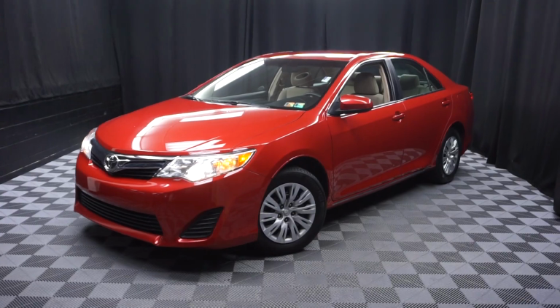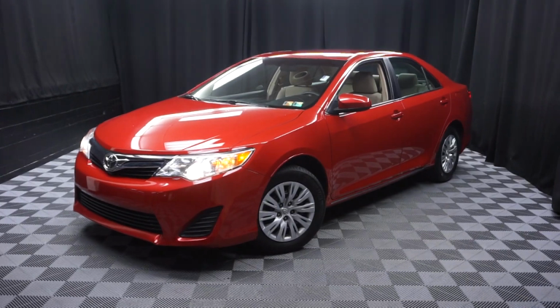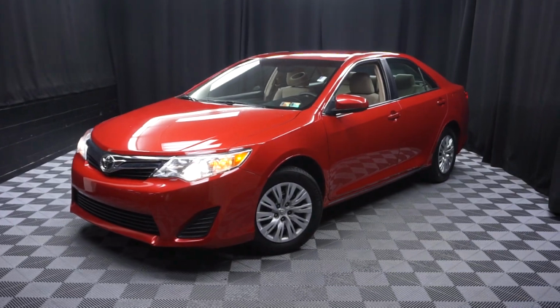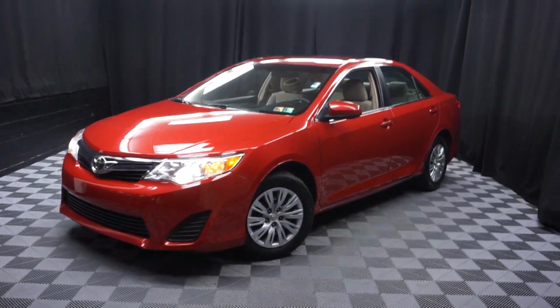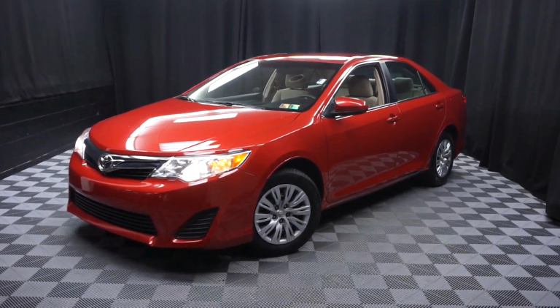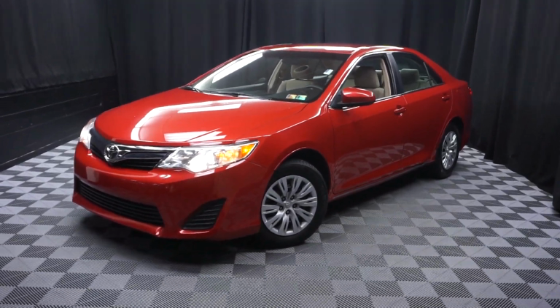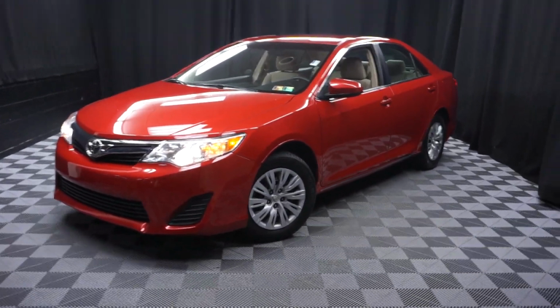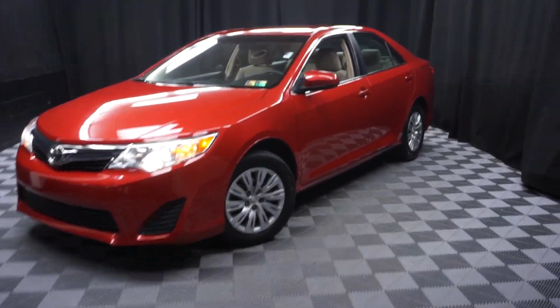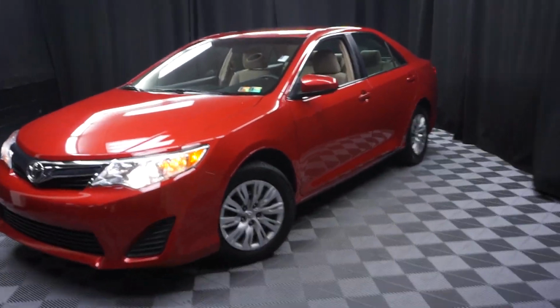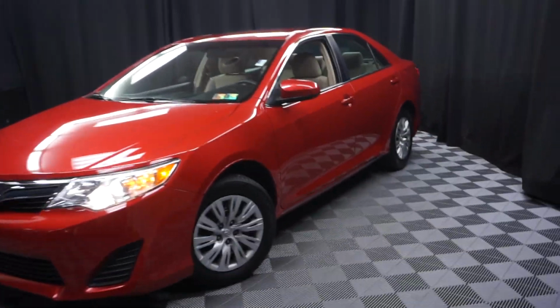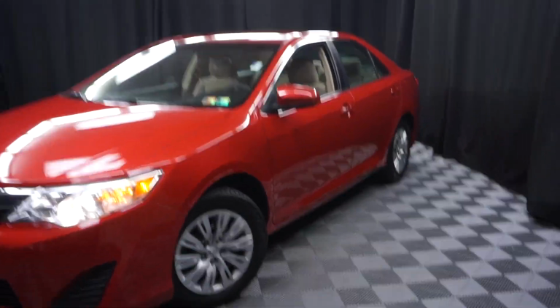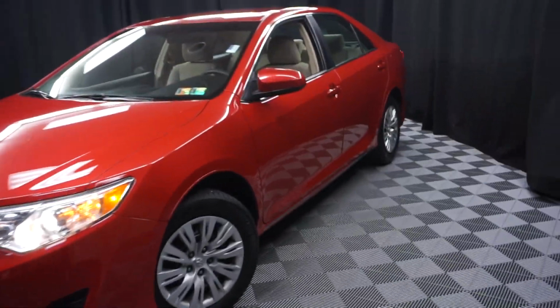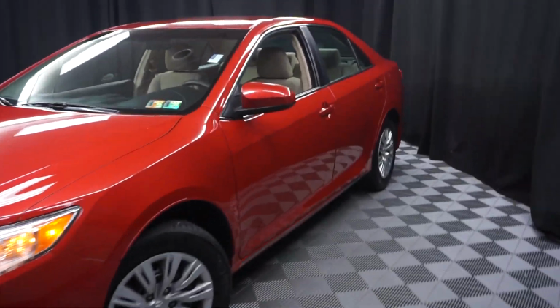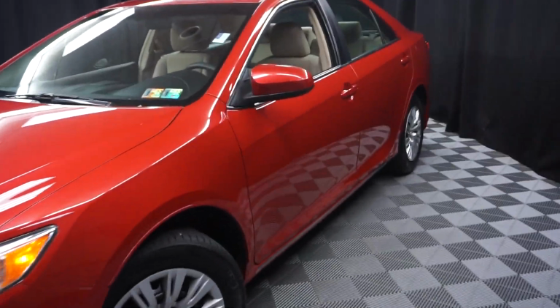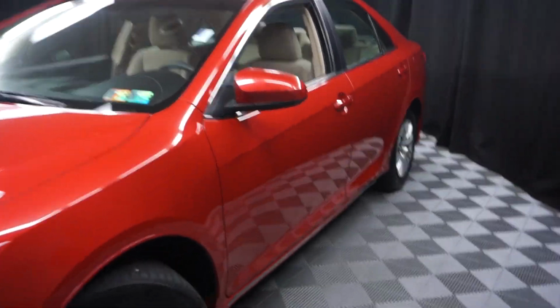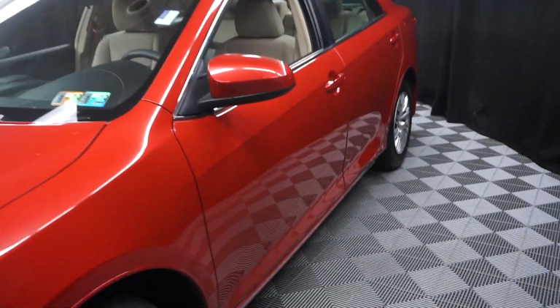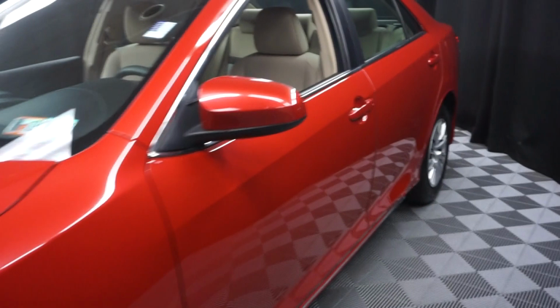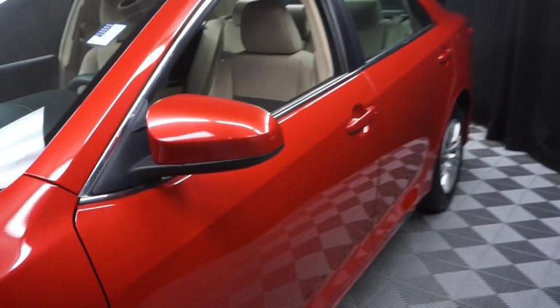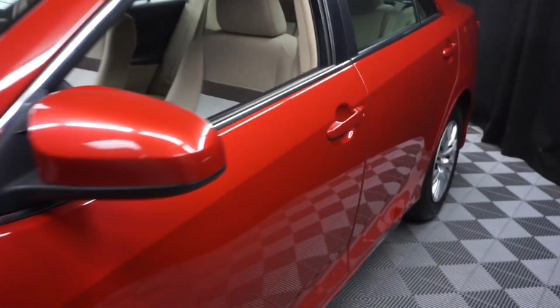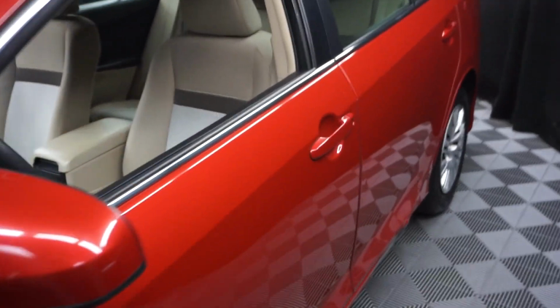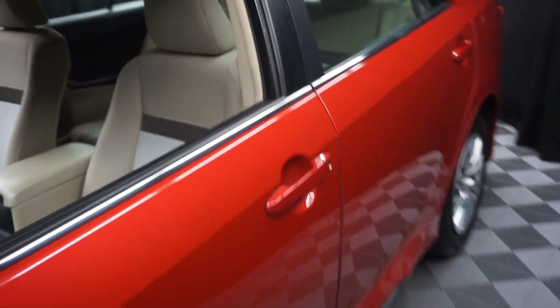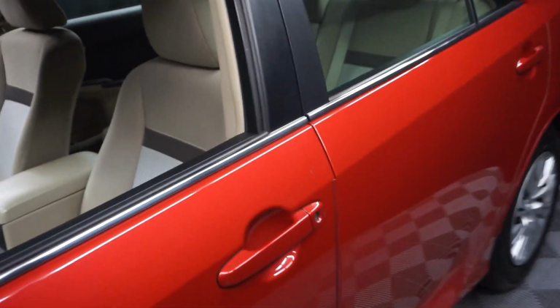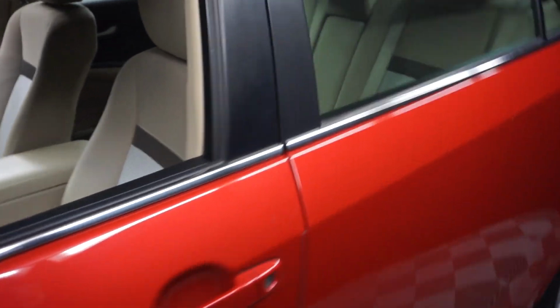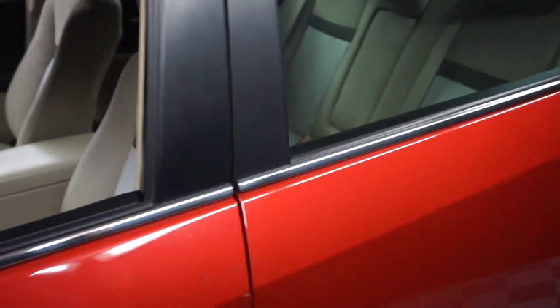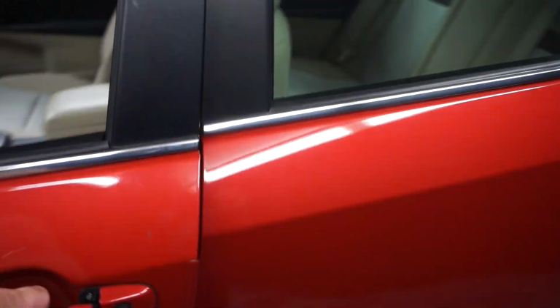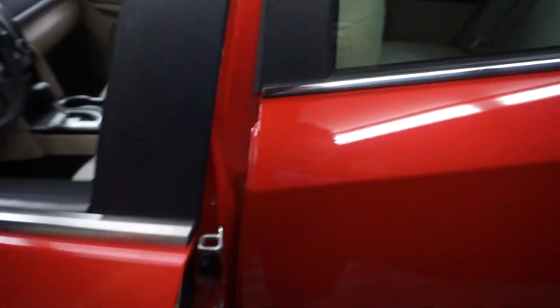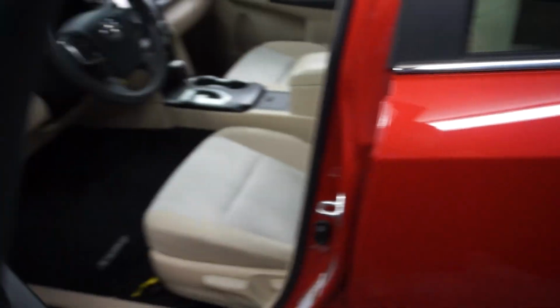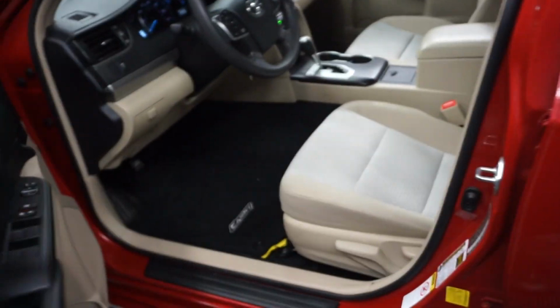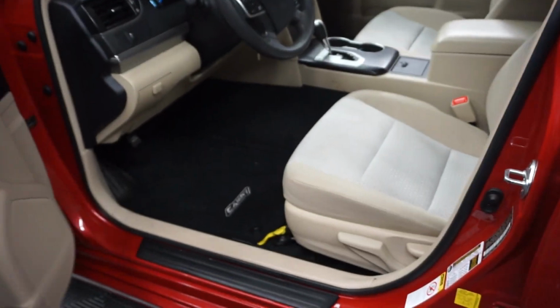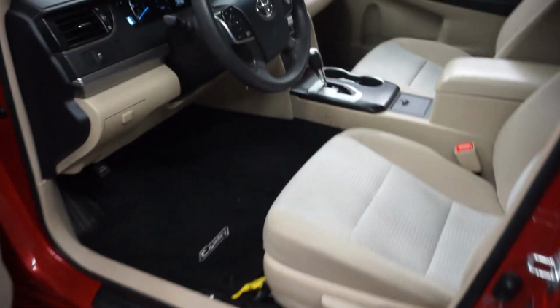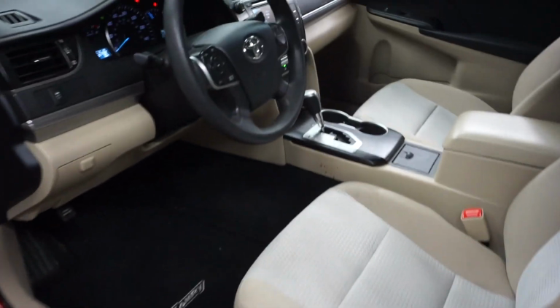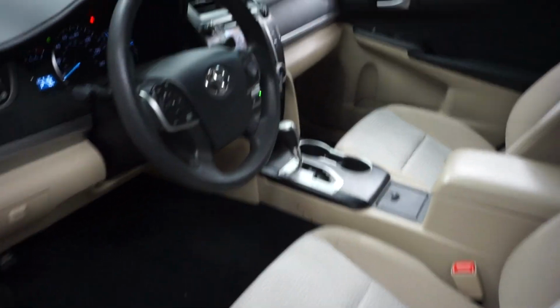All right, car shoppers, welcome back to Lexus Wilmington. Just straight in is this 2012 Toyota Camry. This one is red. It's got a tan cloth interior, automatic.